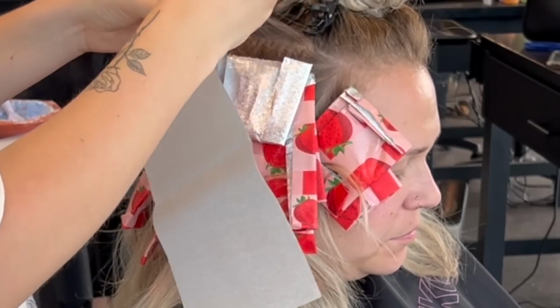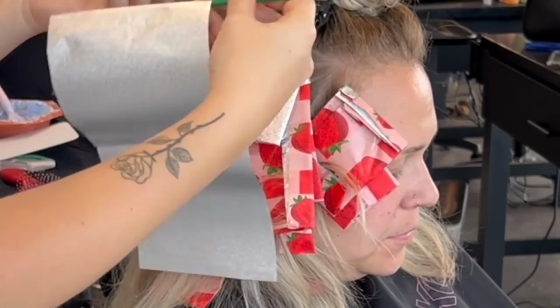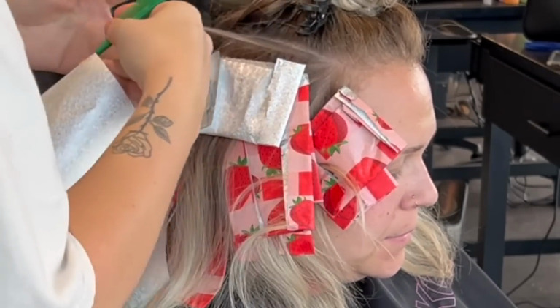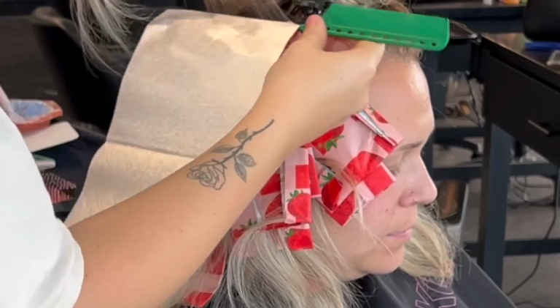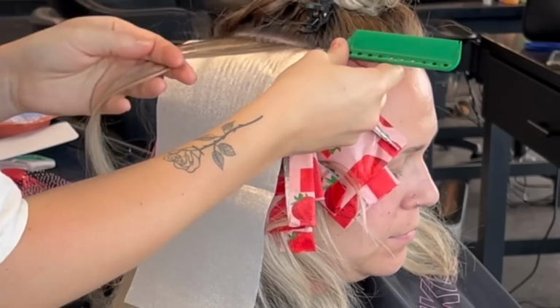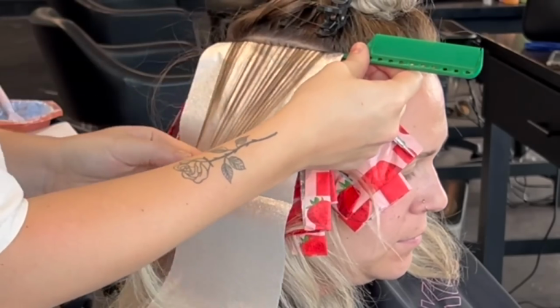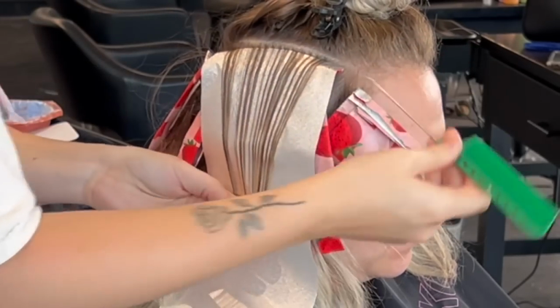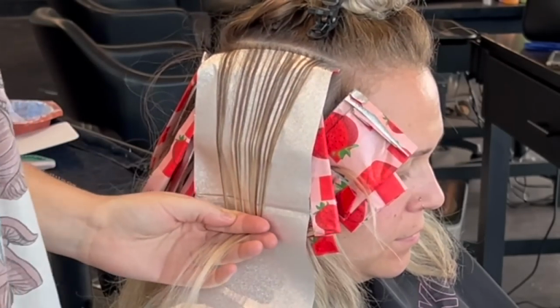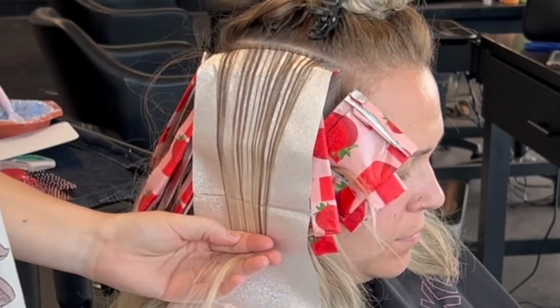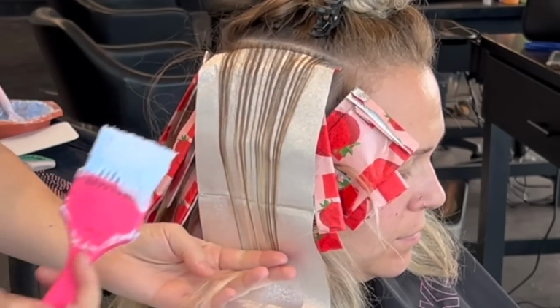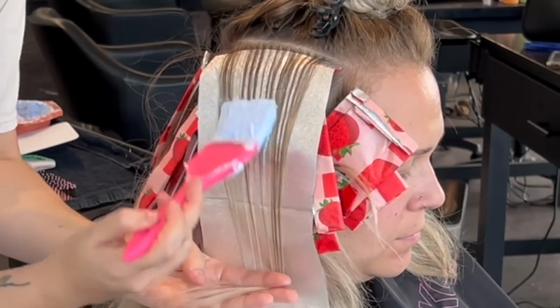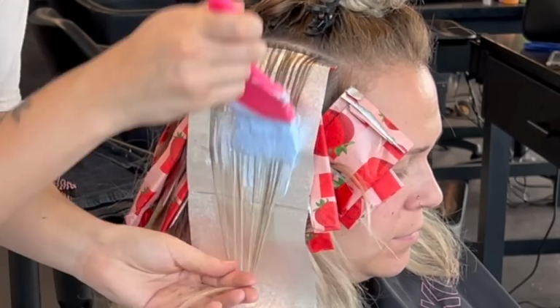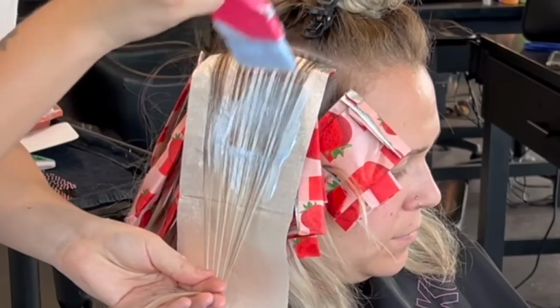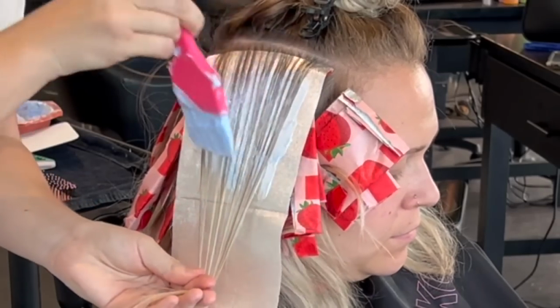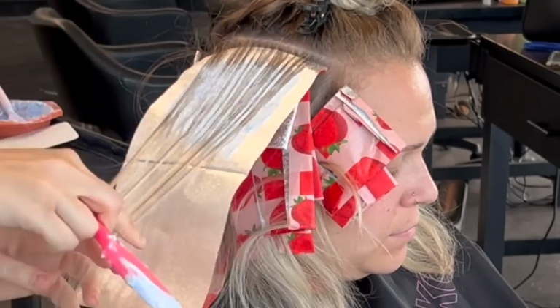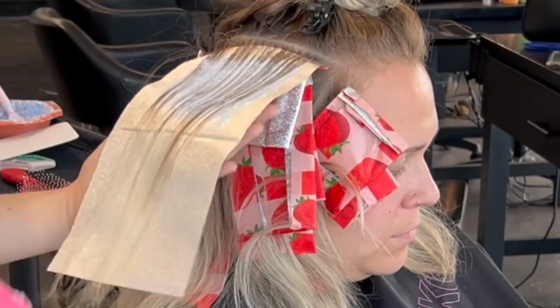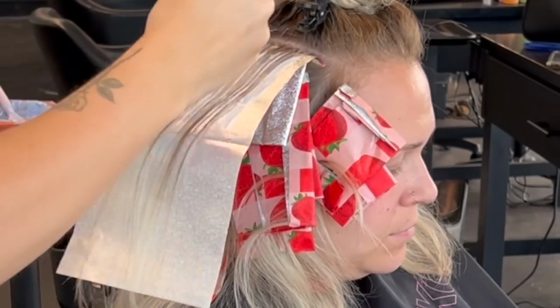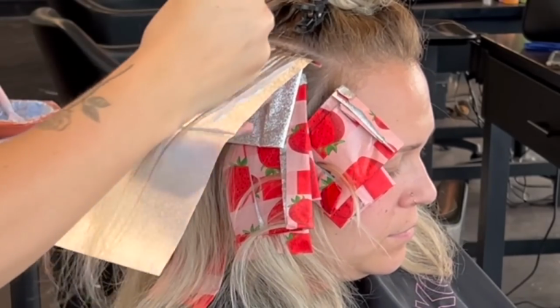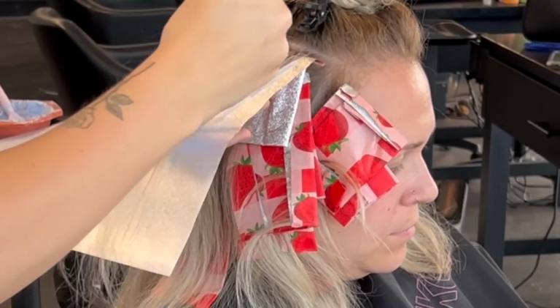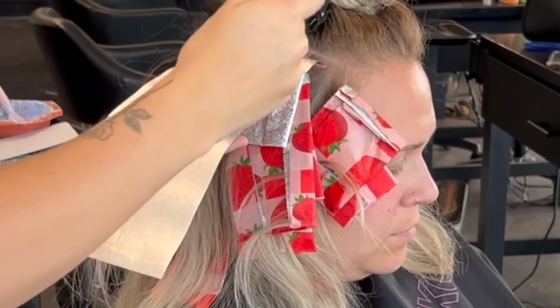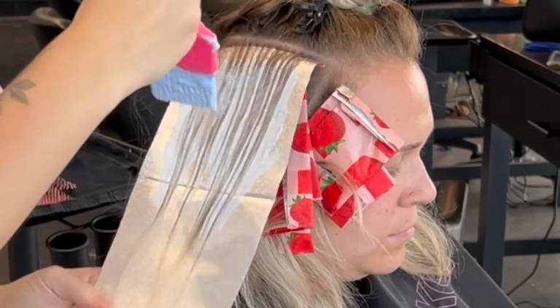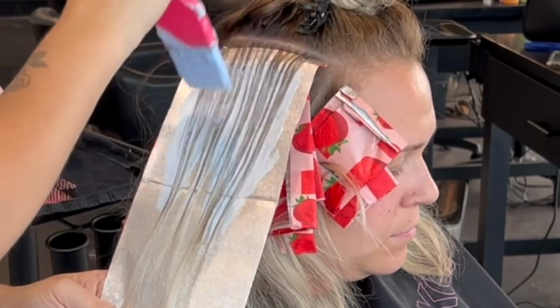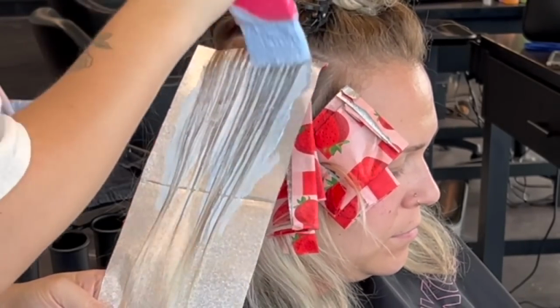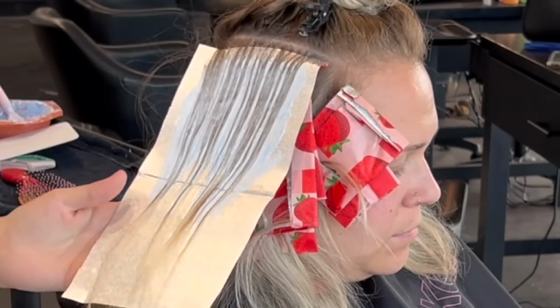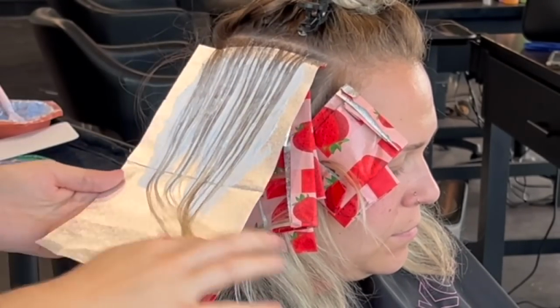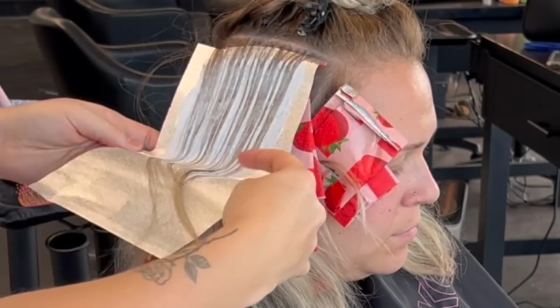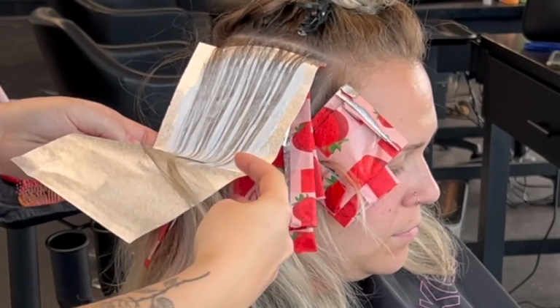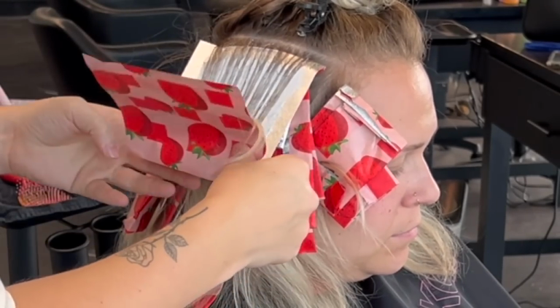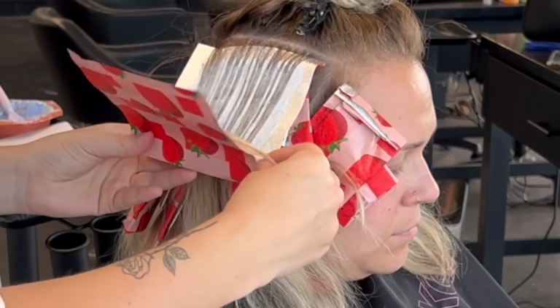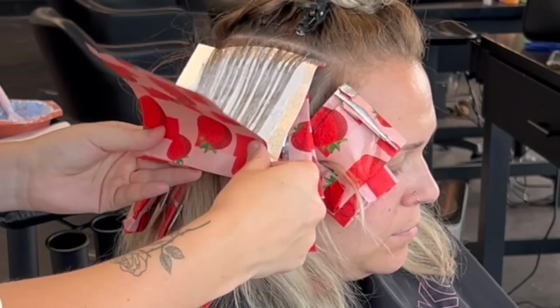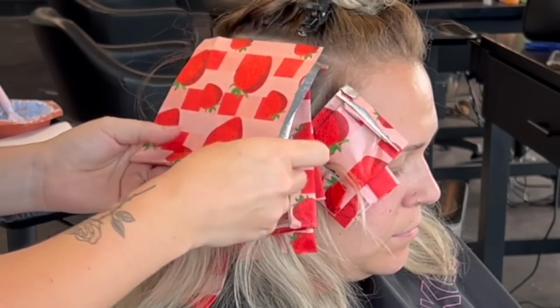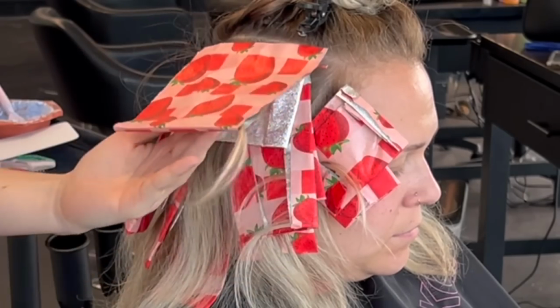Also, with all of my highlights, I'm being sure not to overlap any of that blonde because we don't want to cause any breakage. So all those little blonde ends, I just kick out the side of the foil before I wrap it up.